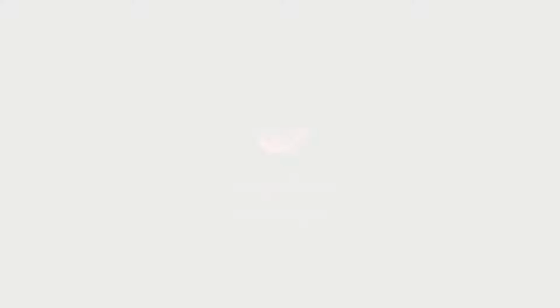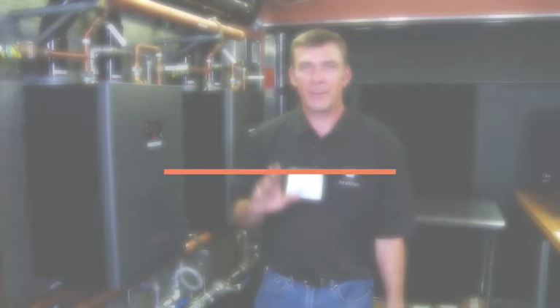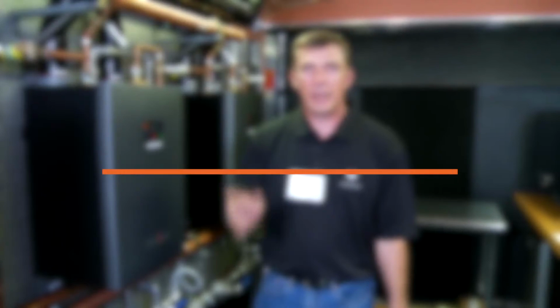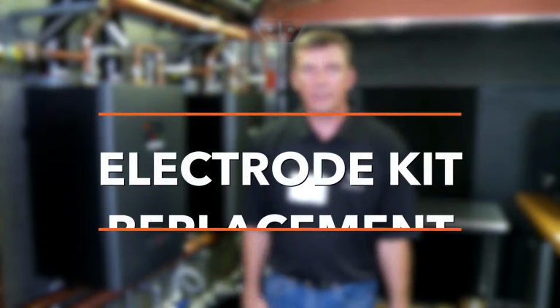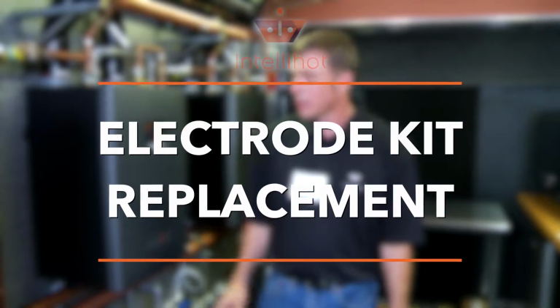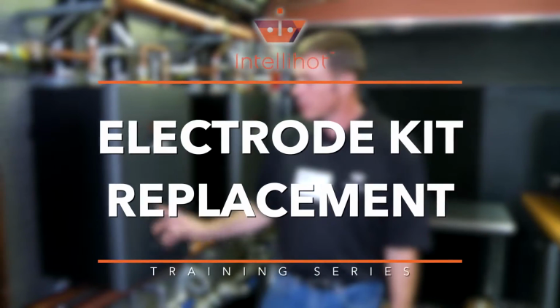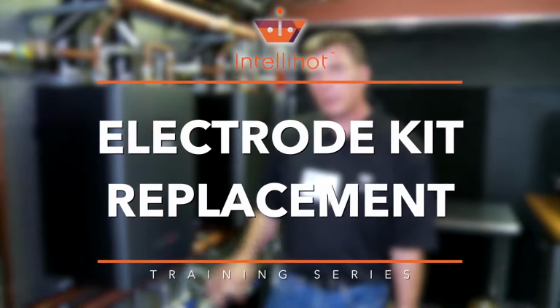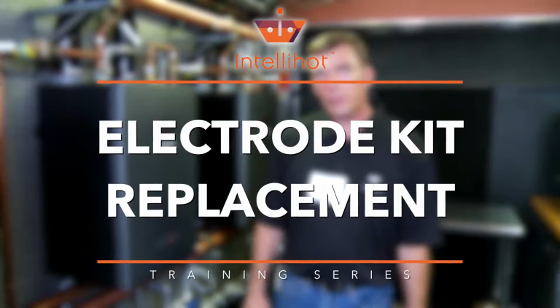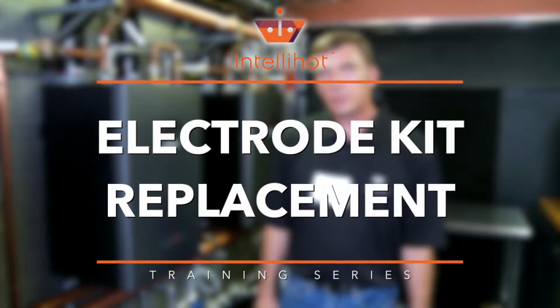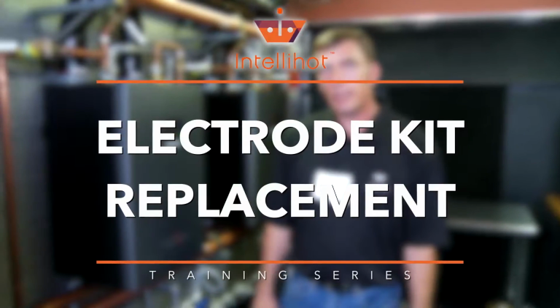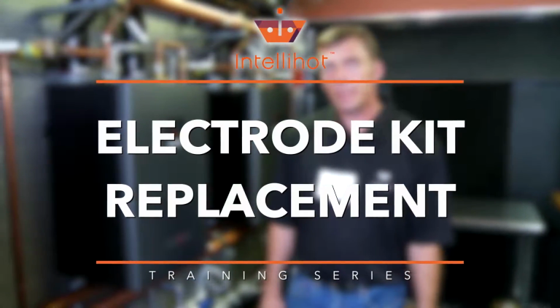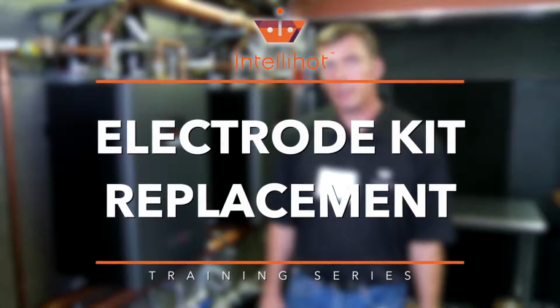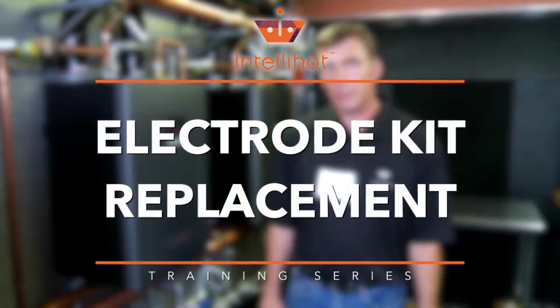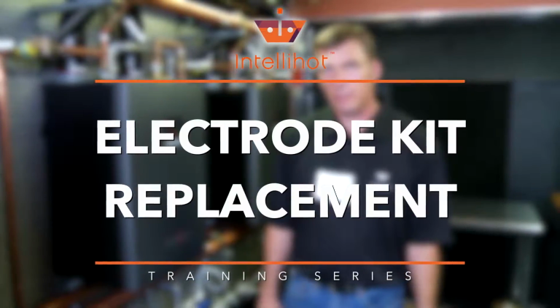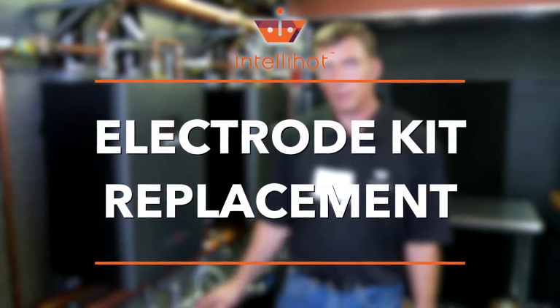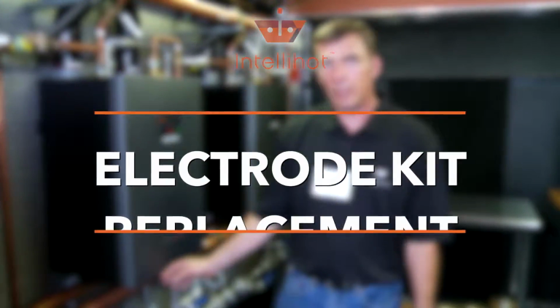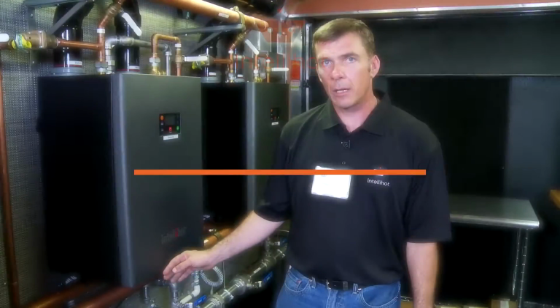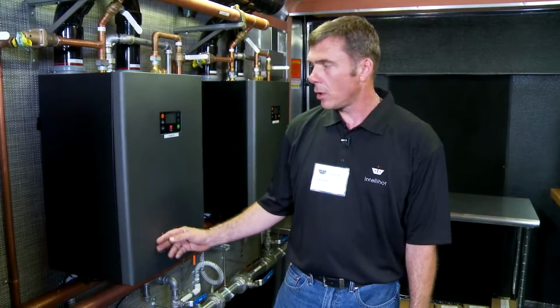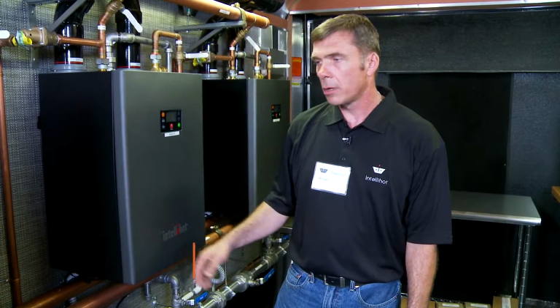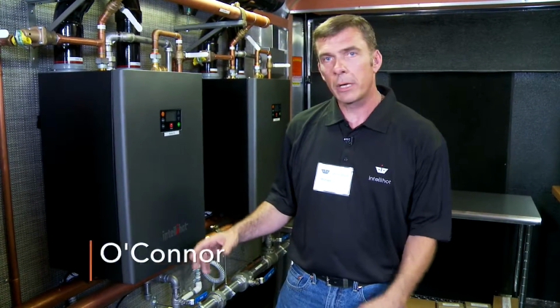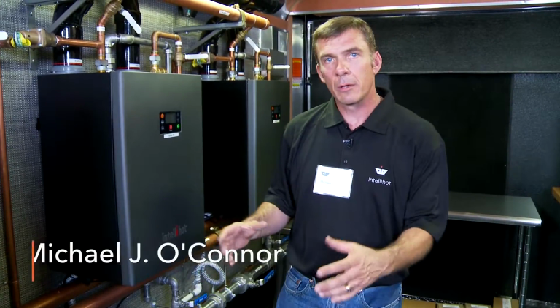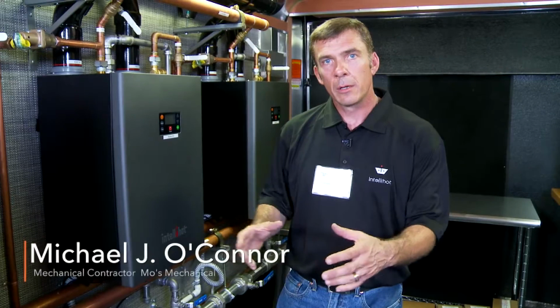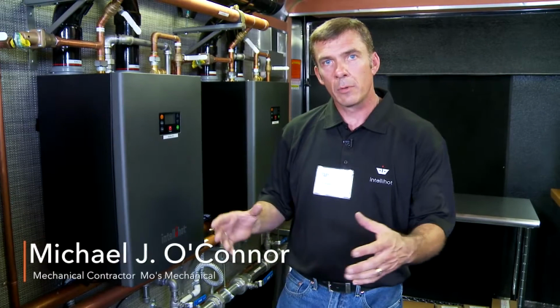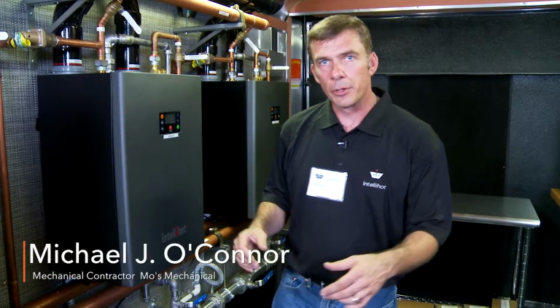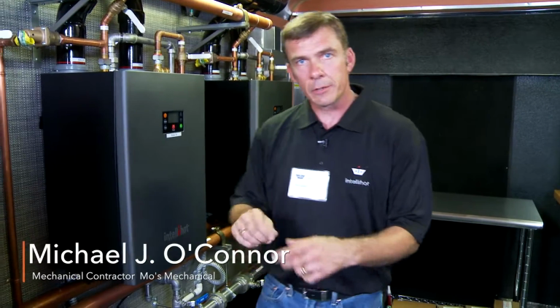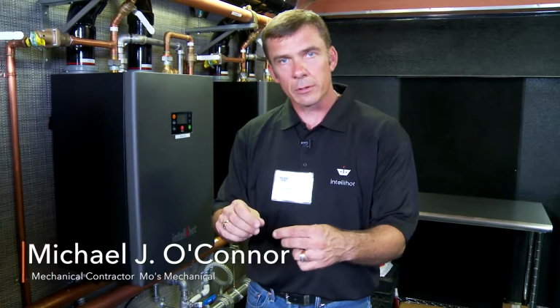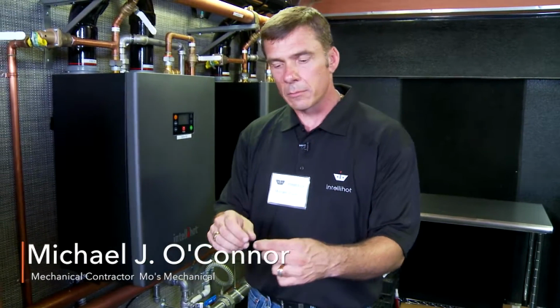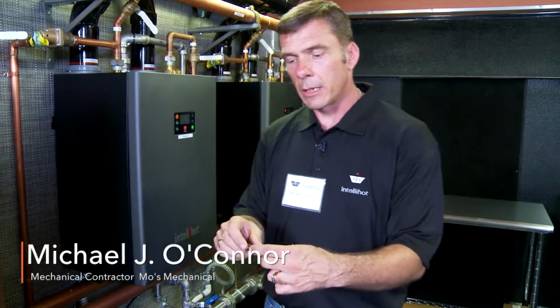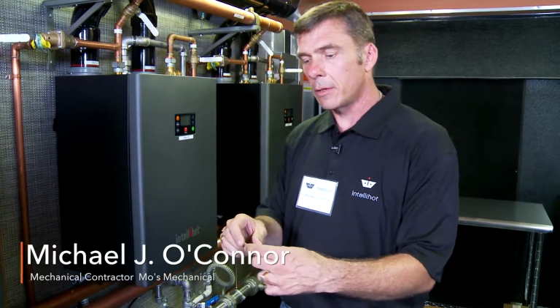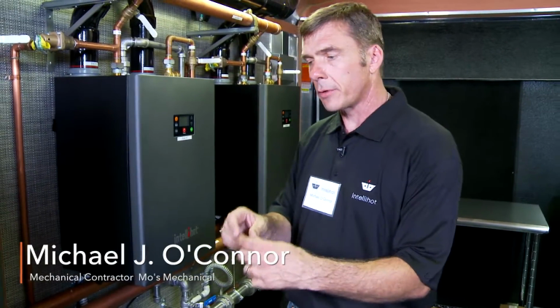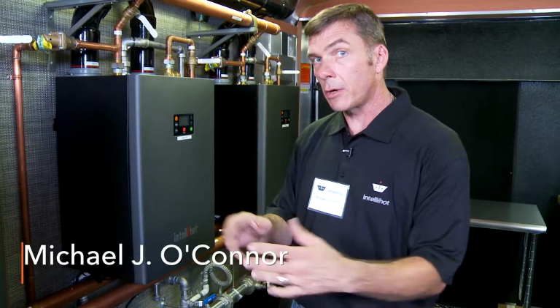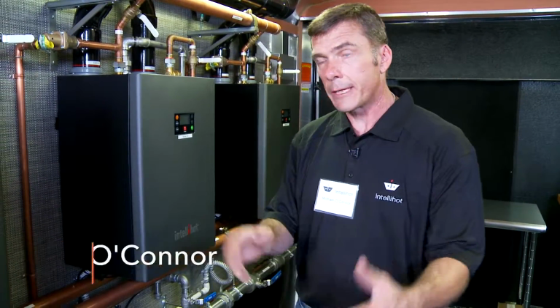Hi everybody, it's Mike again. I'm going to go through and show you how to change out an electrode kit on the IntelliHot wall hung, or any of the larger units as far as the electrode kit — they're all the same.